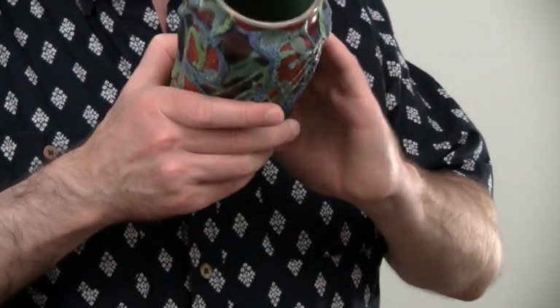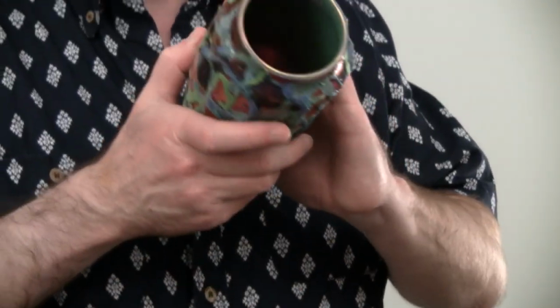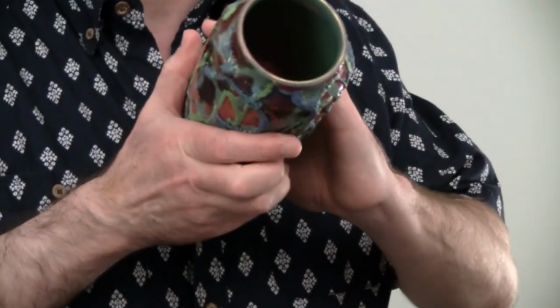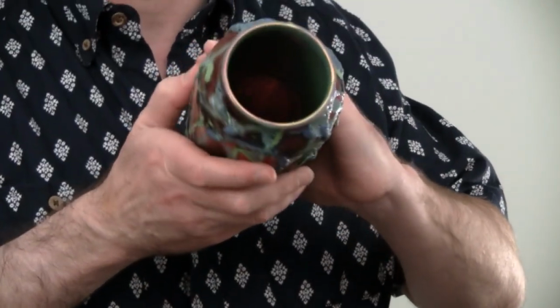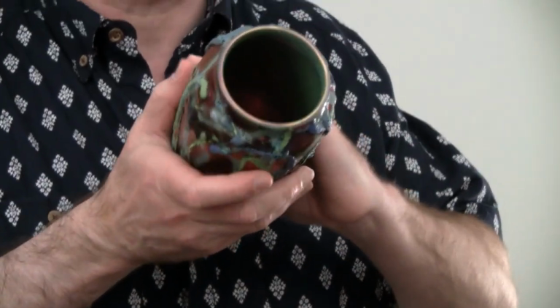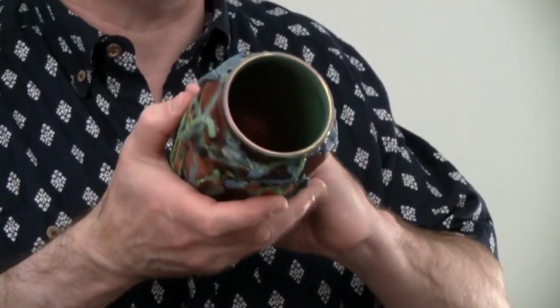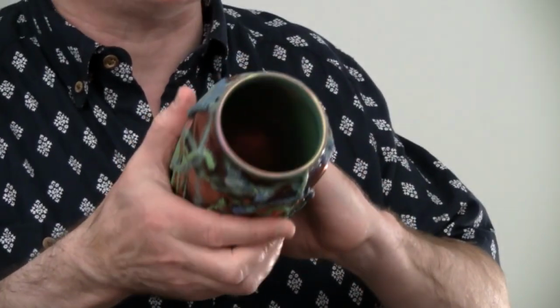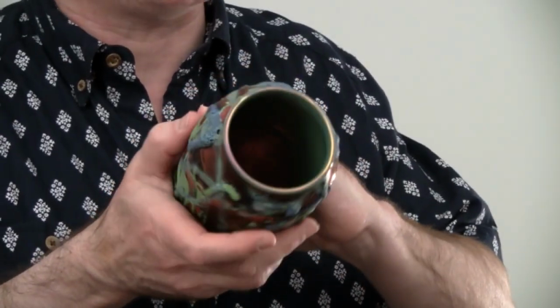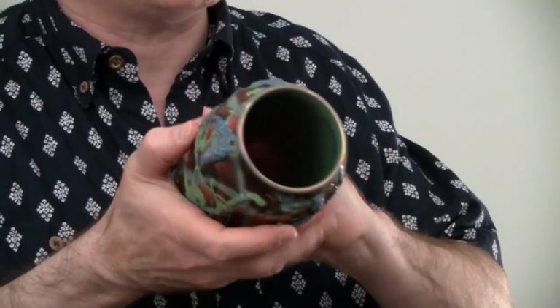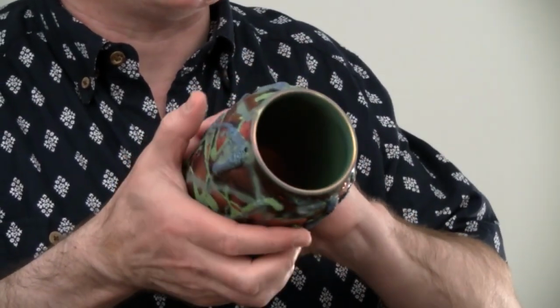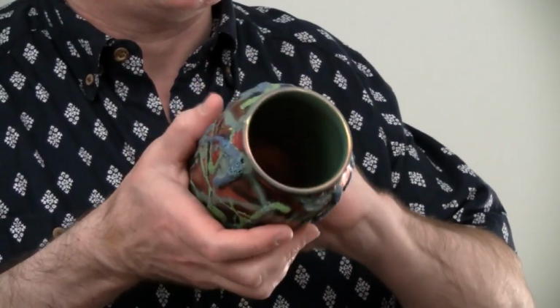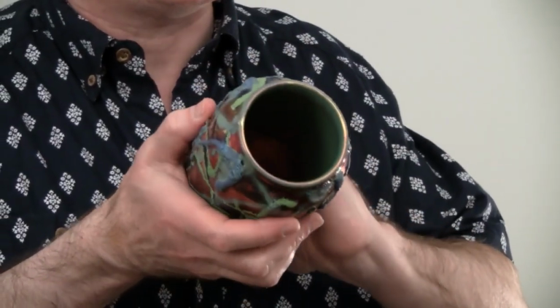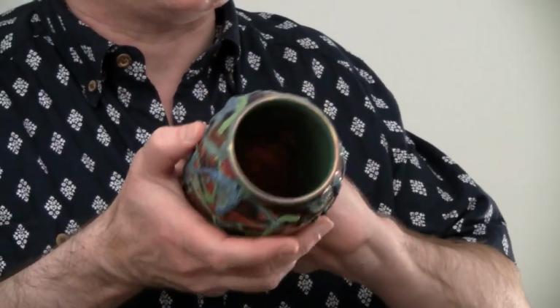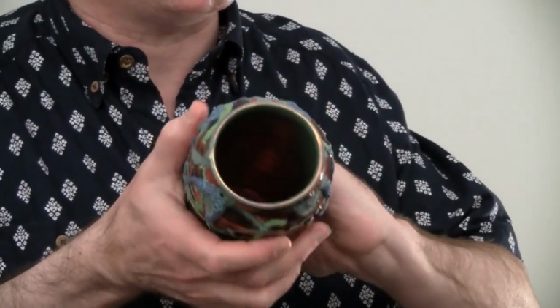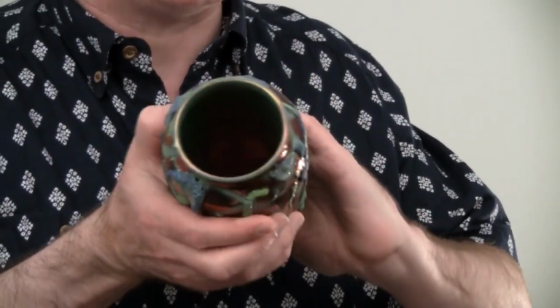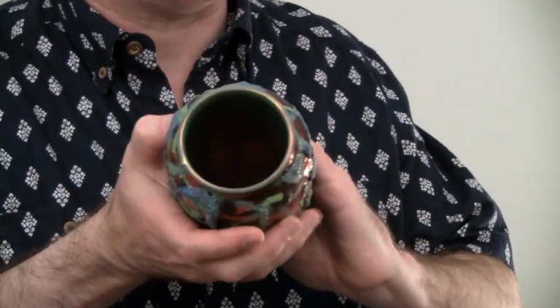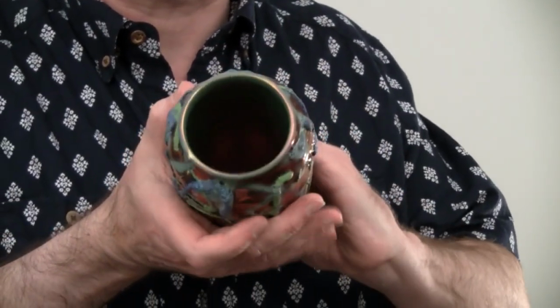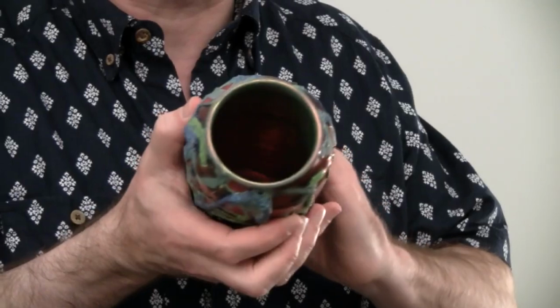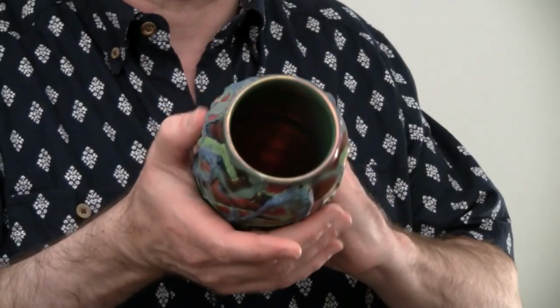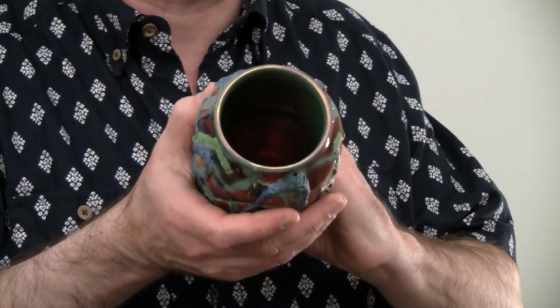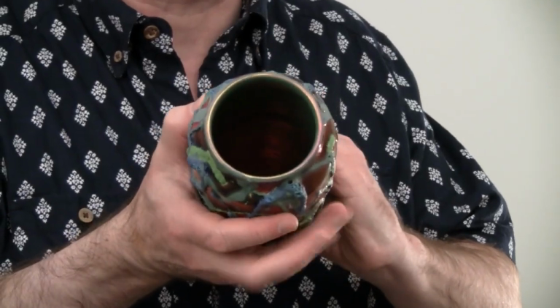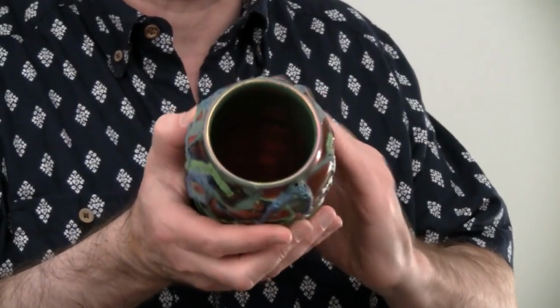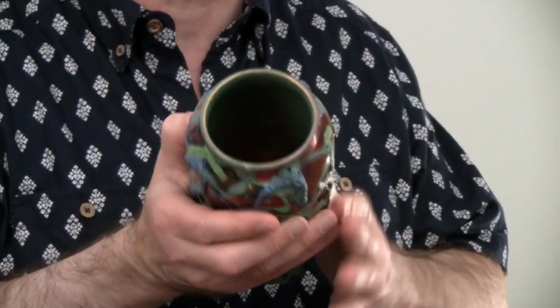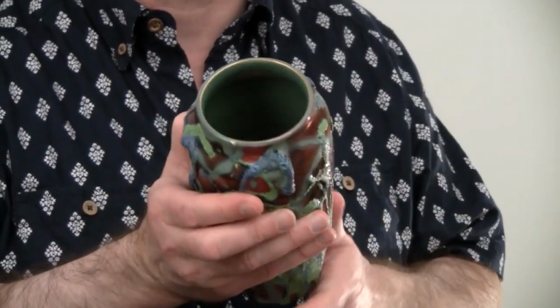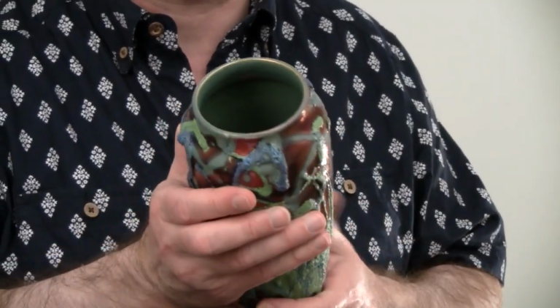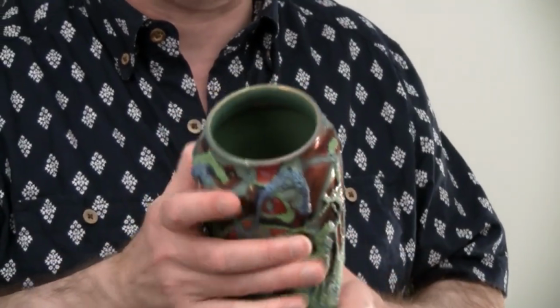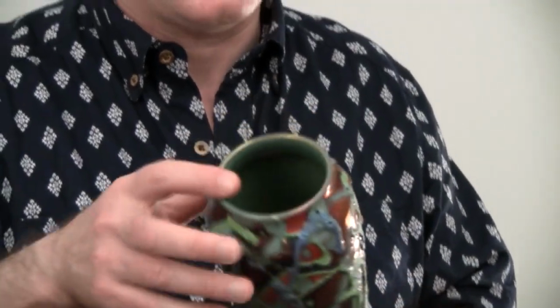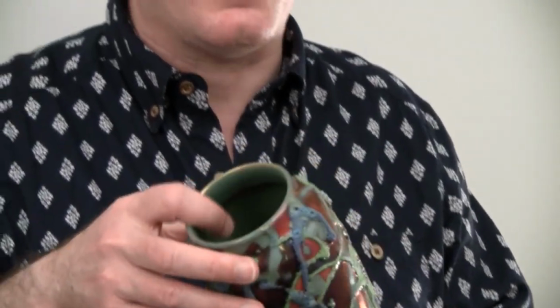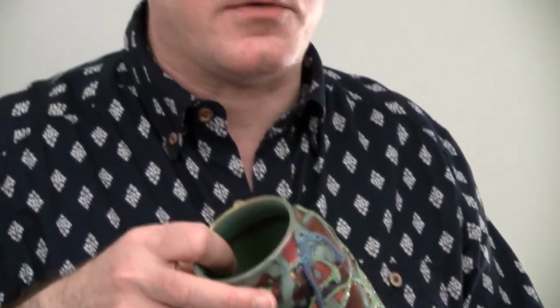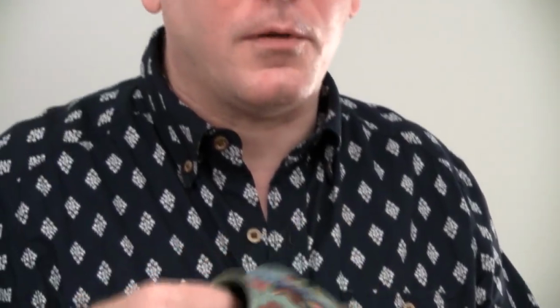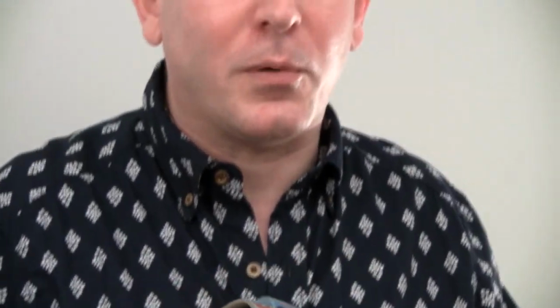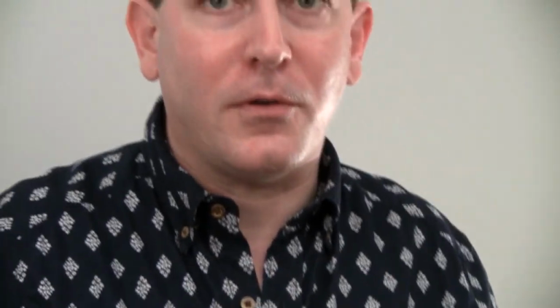Again, a very nice interior. All of these seem to have — sometimes the kiln gives me this as a special gift — this beautiful ruby flash on the inside, and it's sort of an extra gift with purchase.